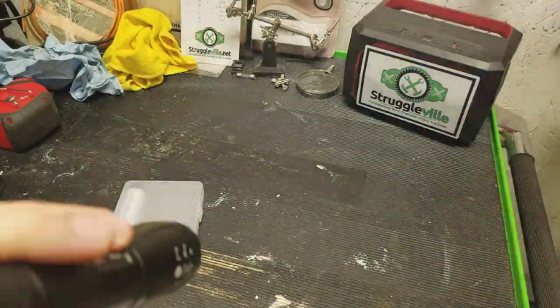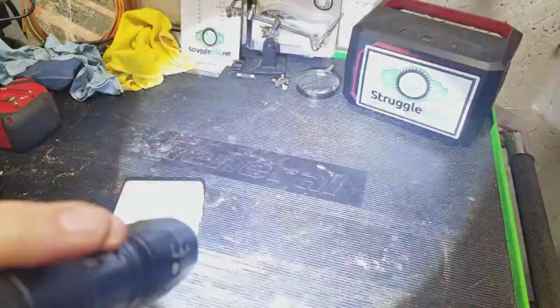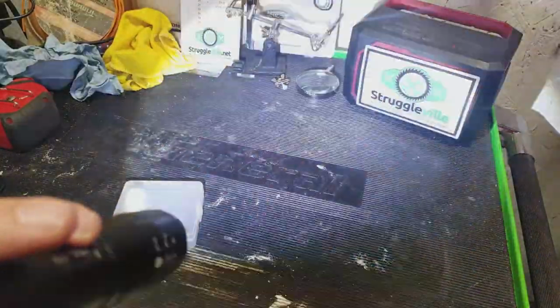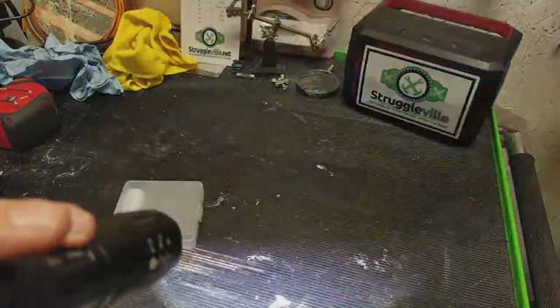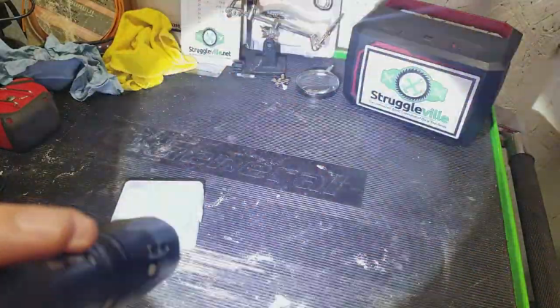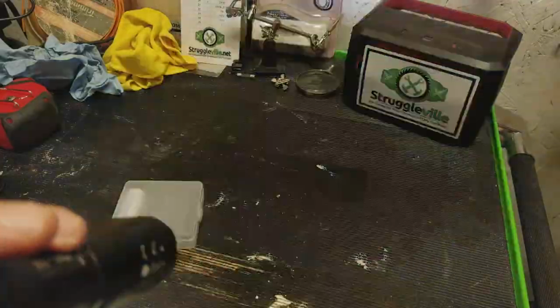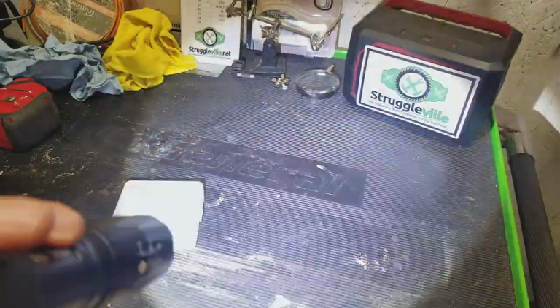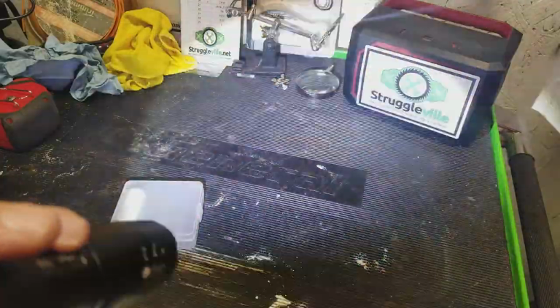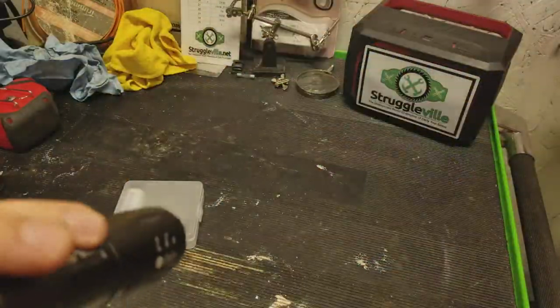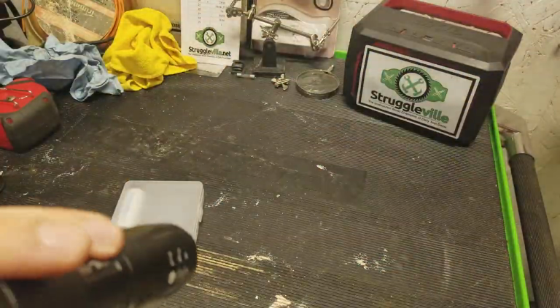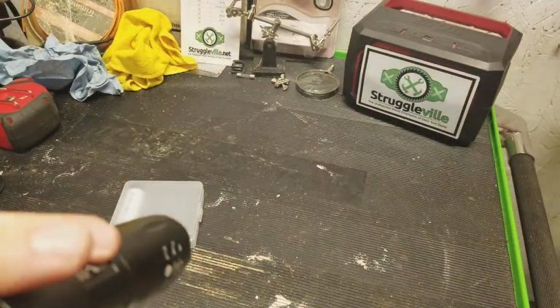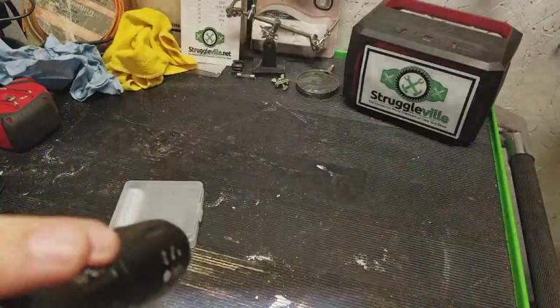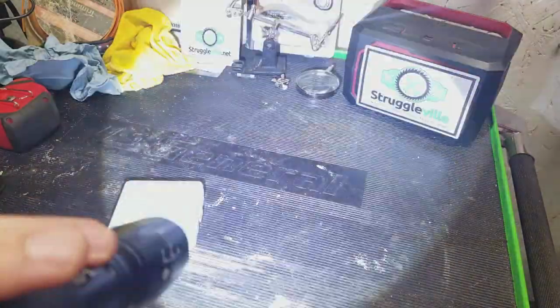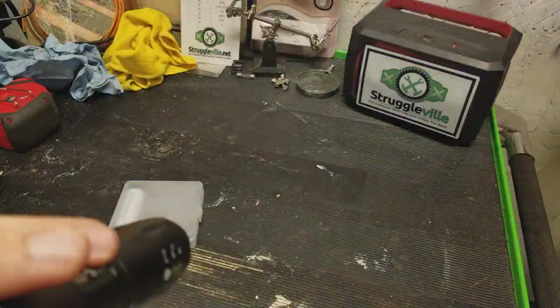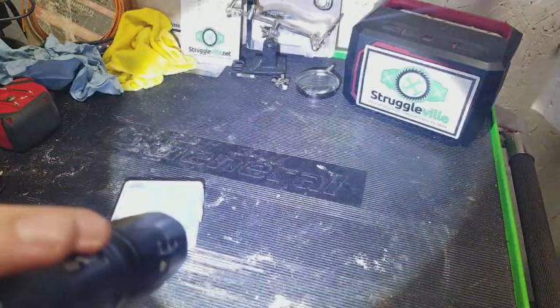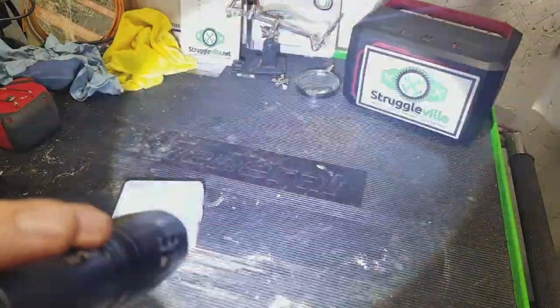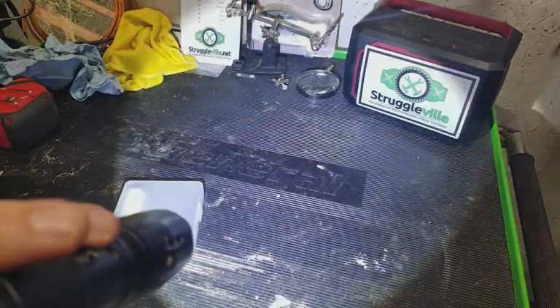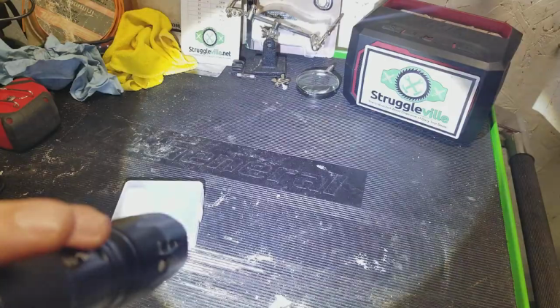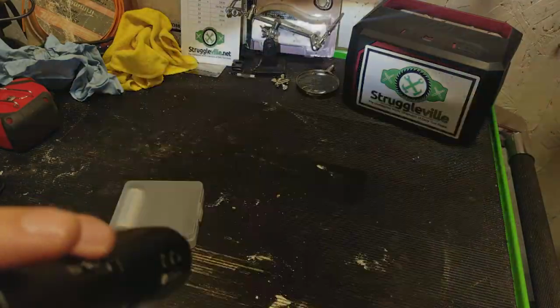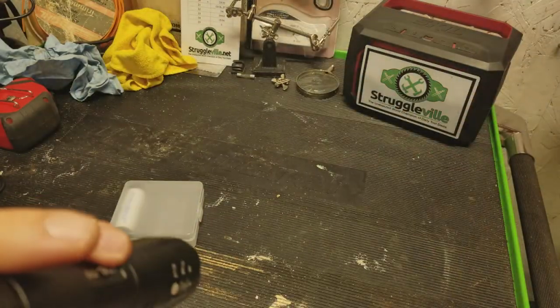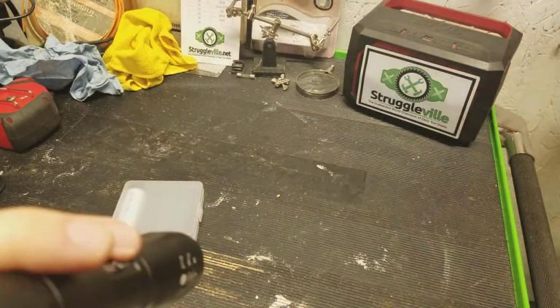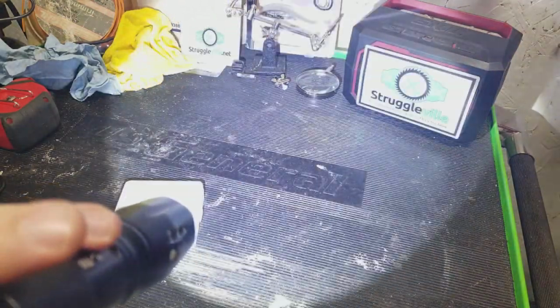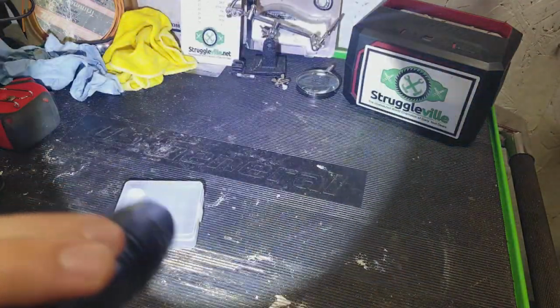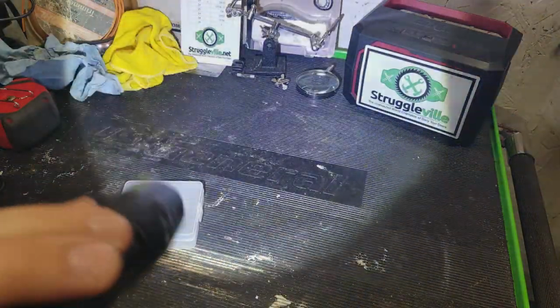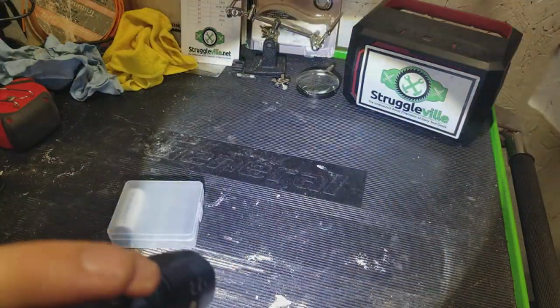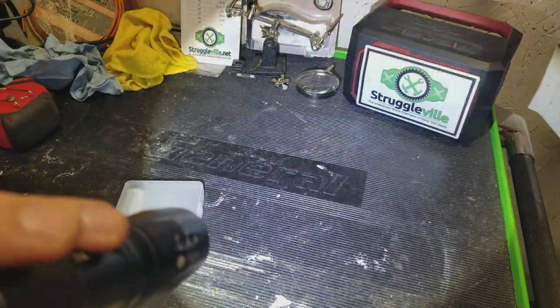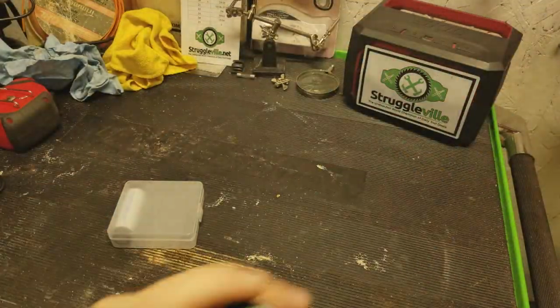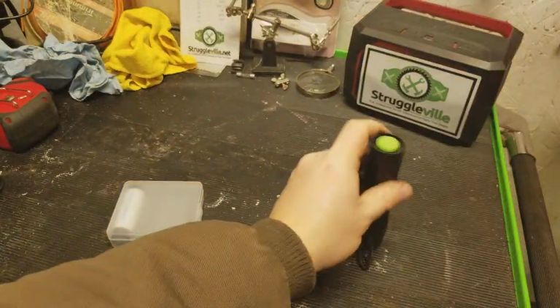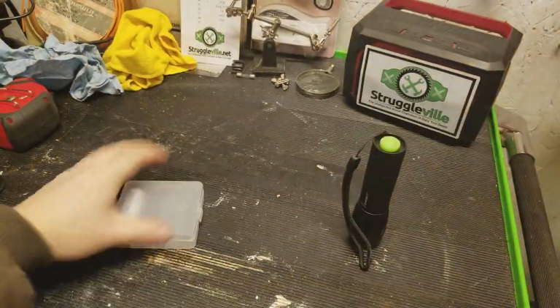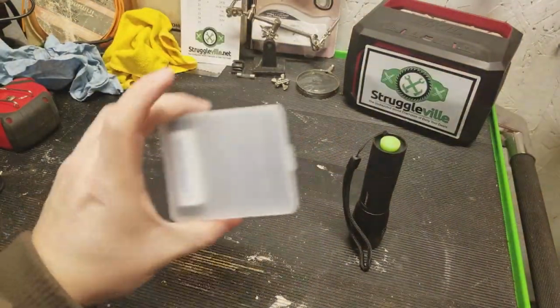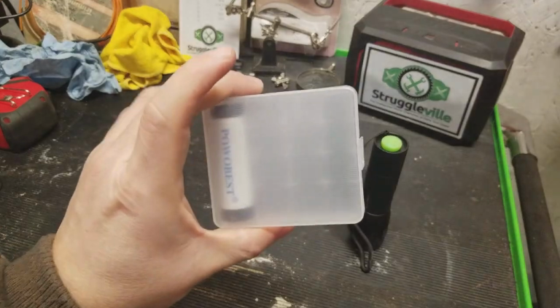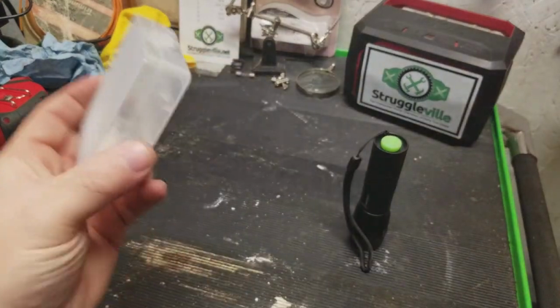Turn it off, turn it back on, you get flashing strobe. This I think is SOS, and then you're back to high.